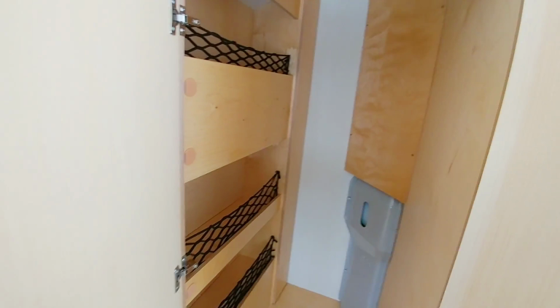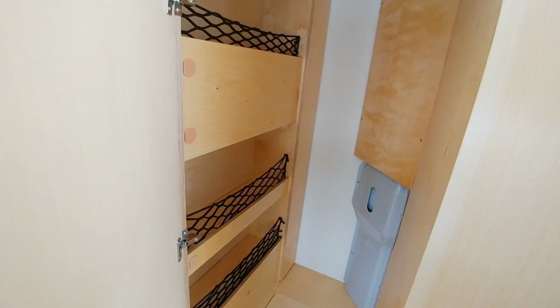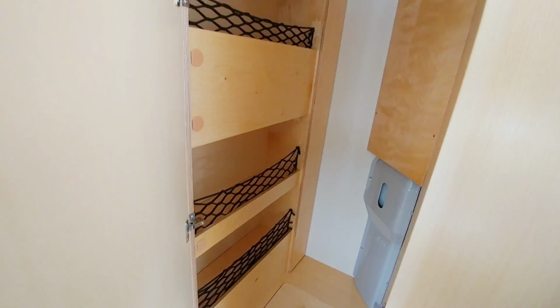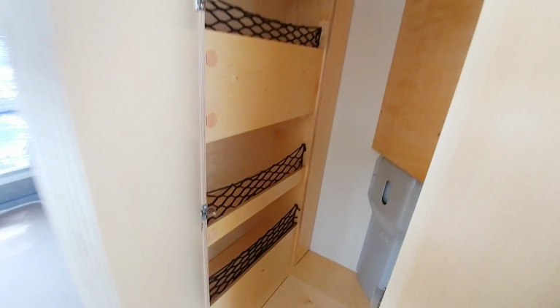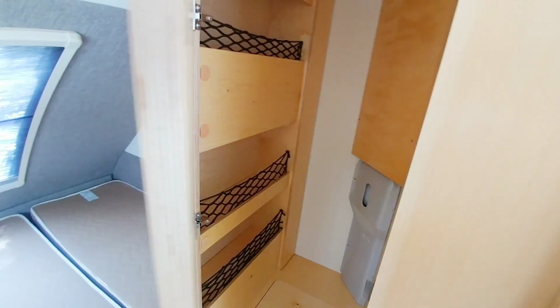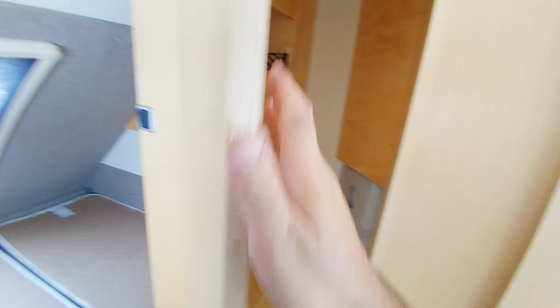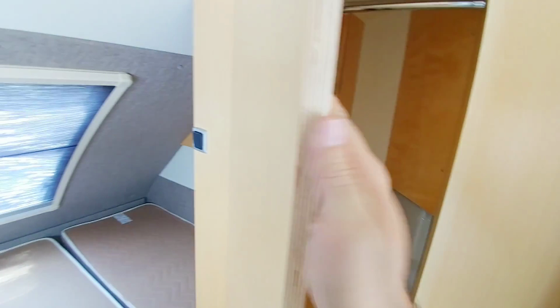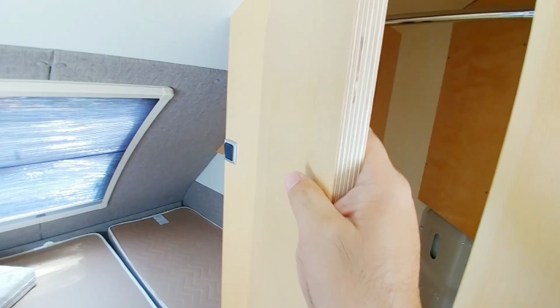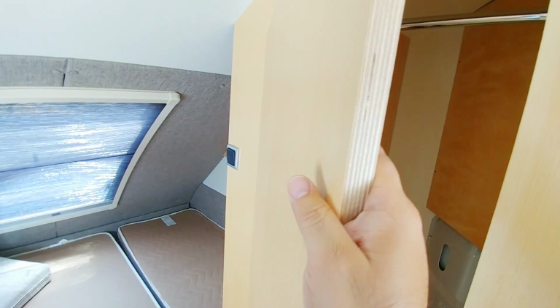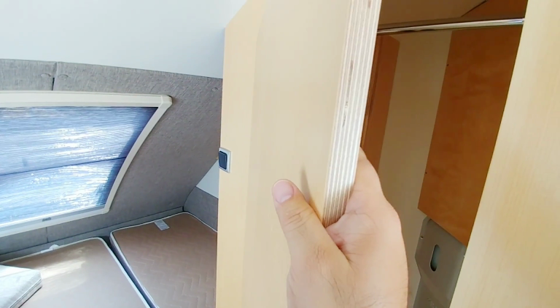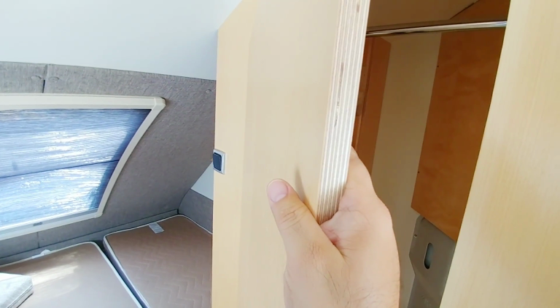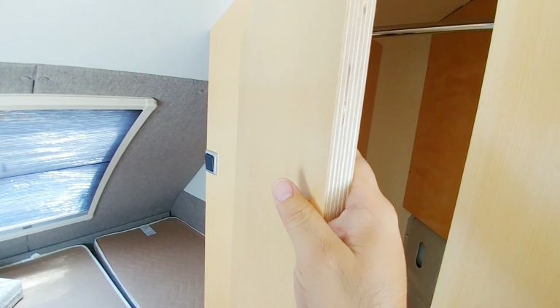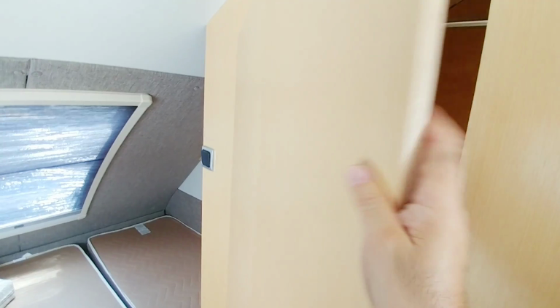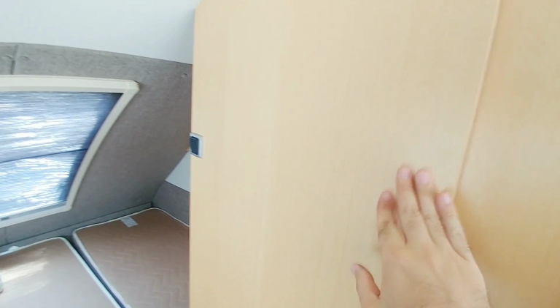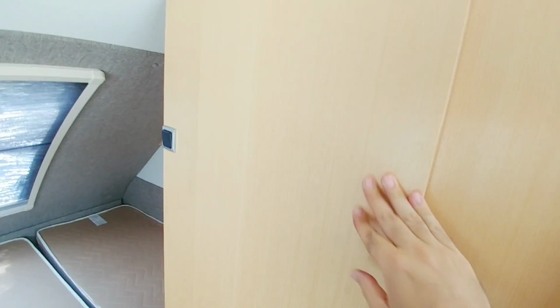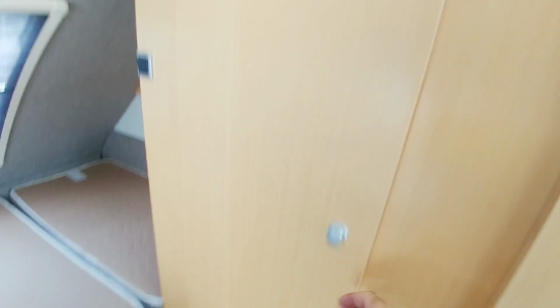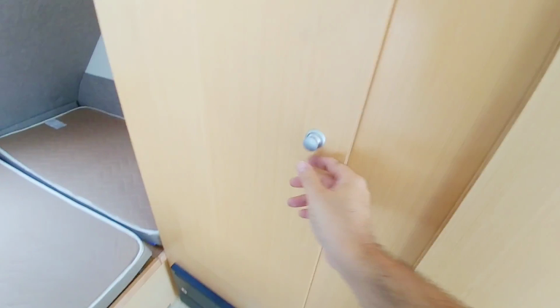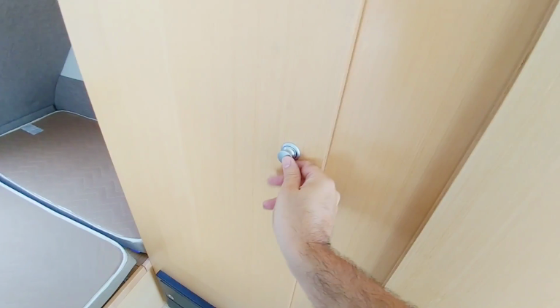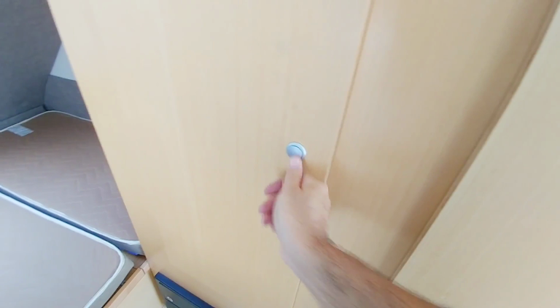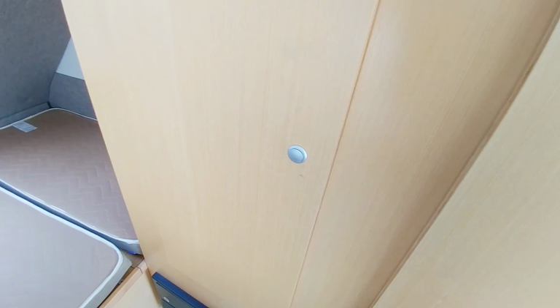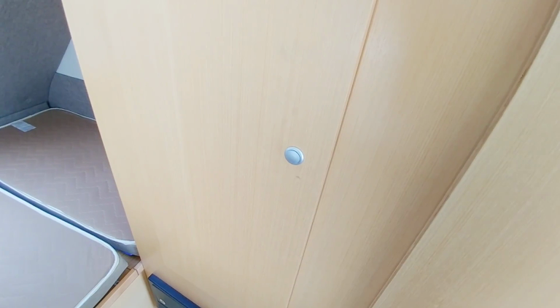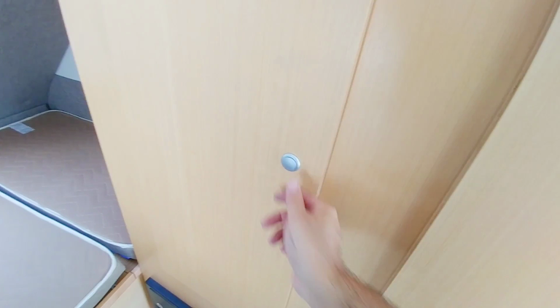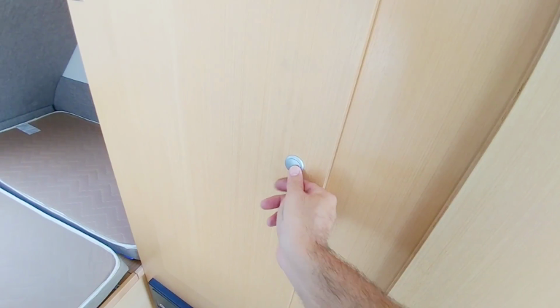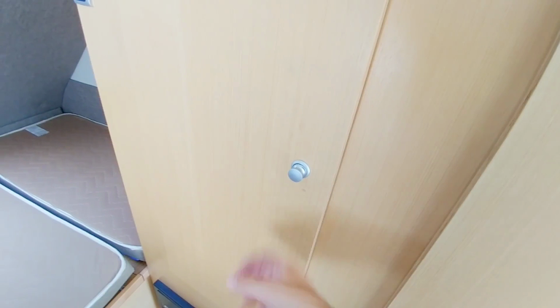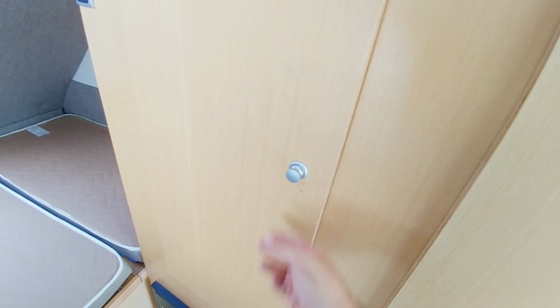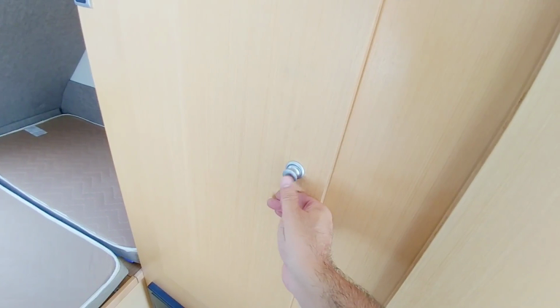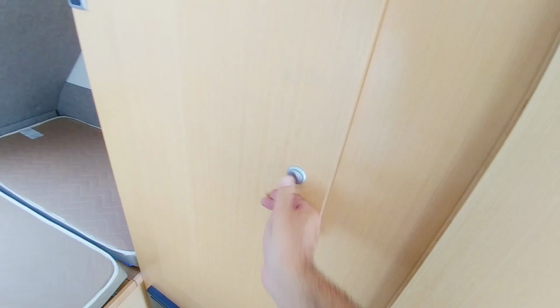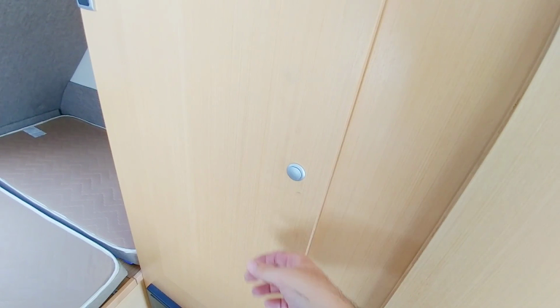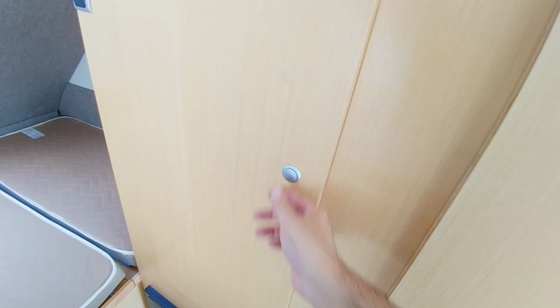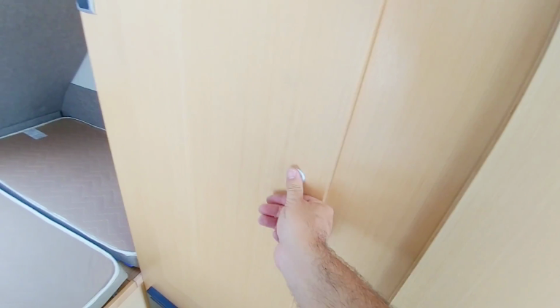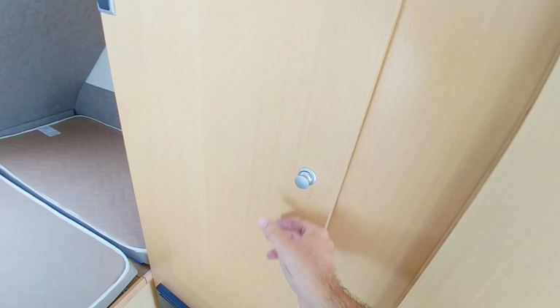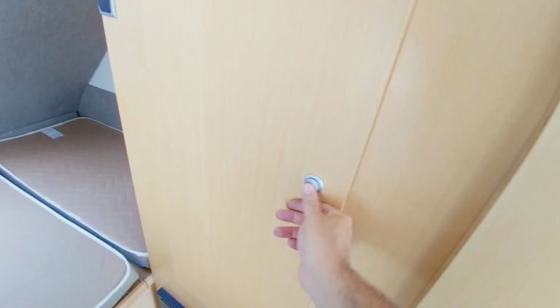They're utilizing just about every space they can. You can see the use of really nice grades of plywood. And then to lock it, you press that button in. When have you seen that on an RV? That's really cool.